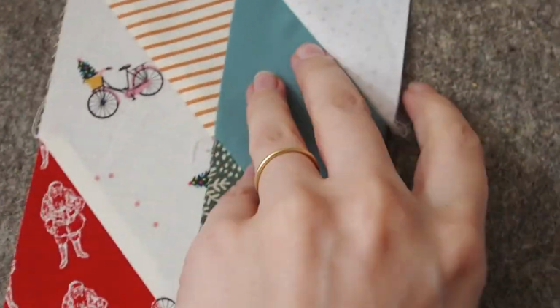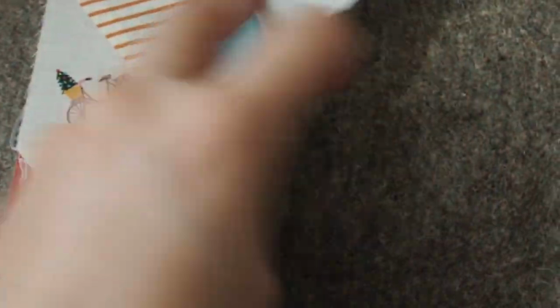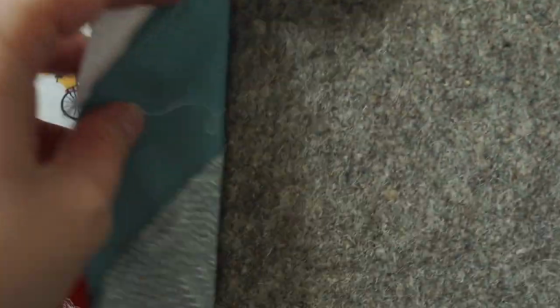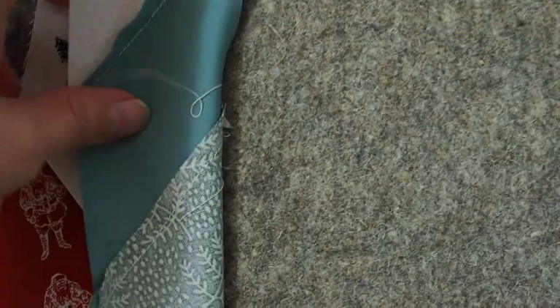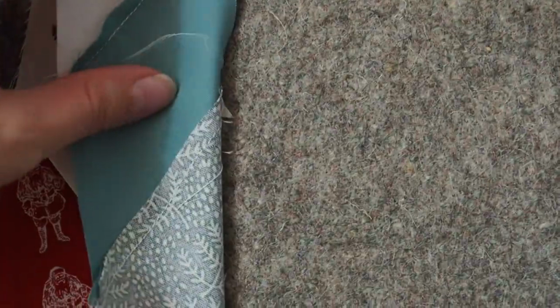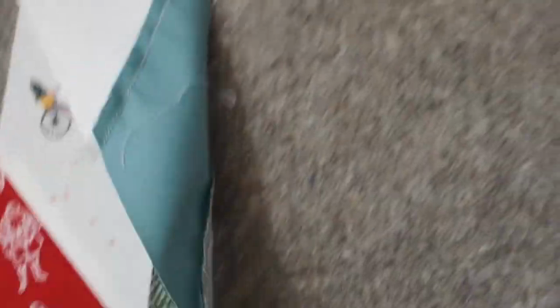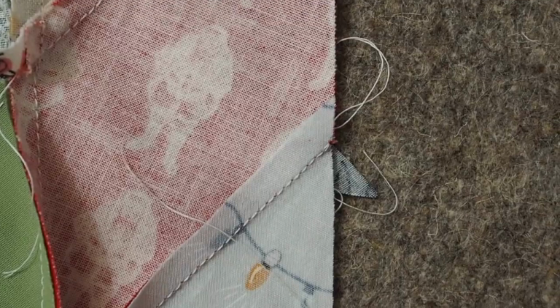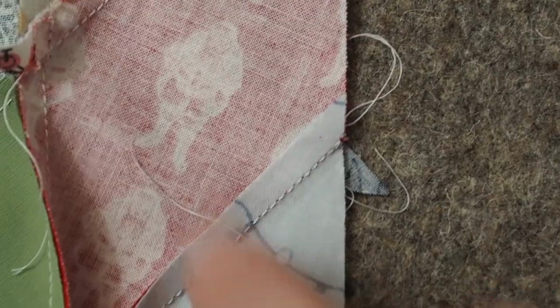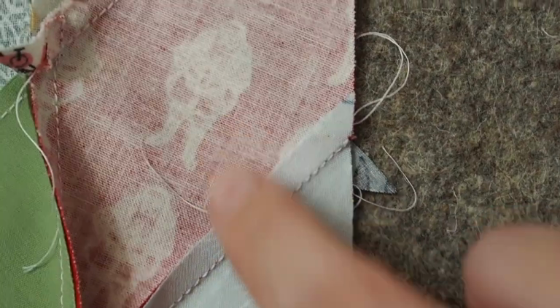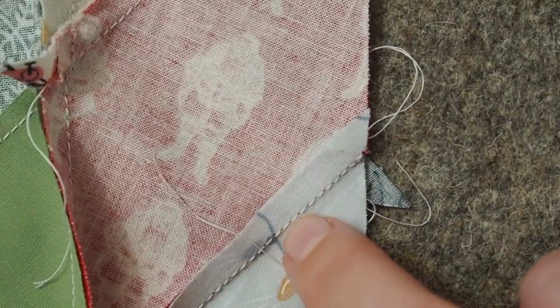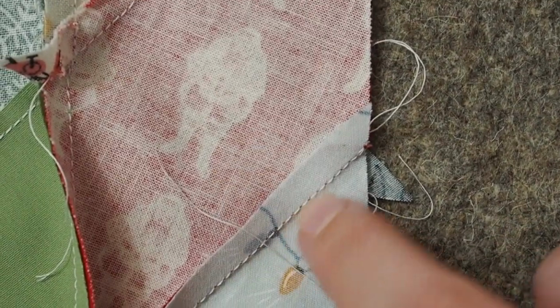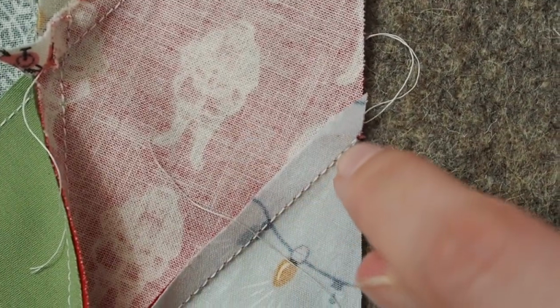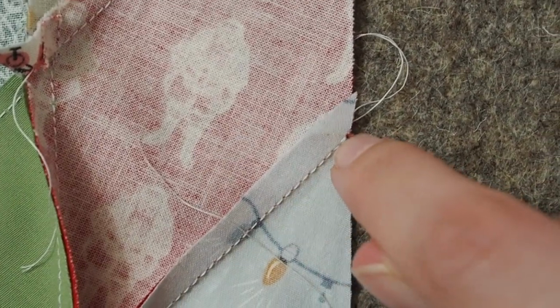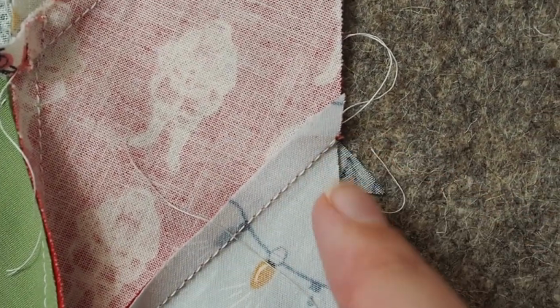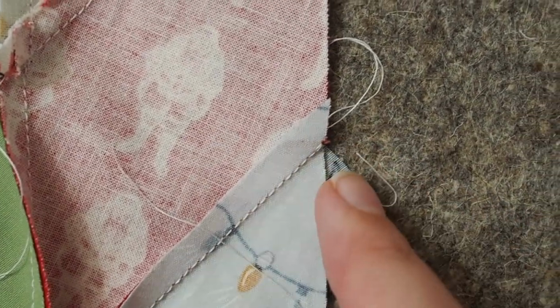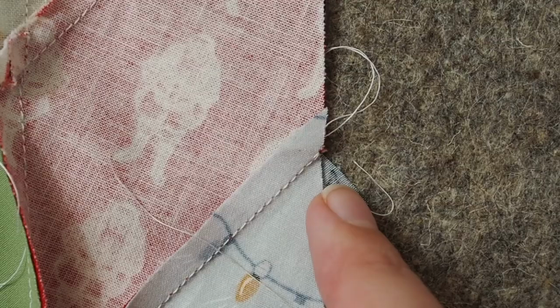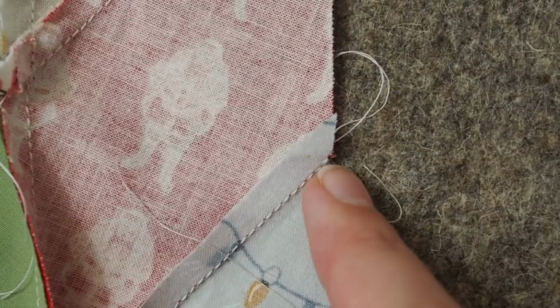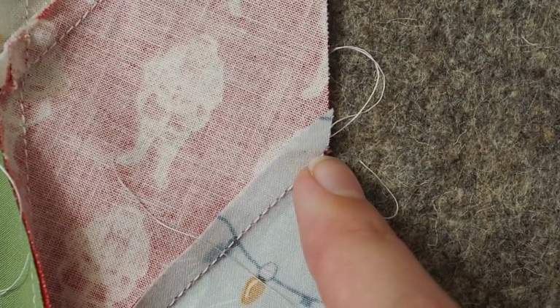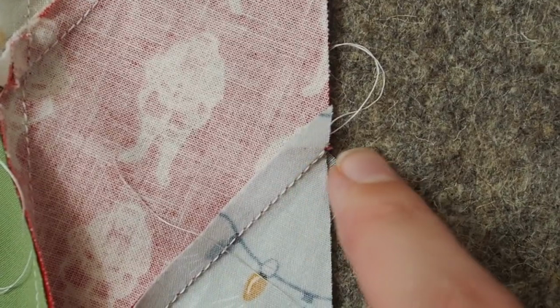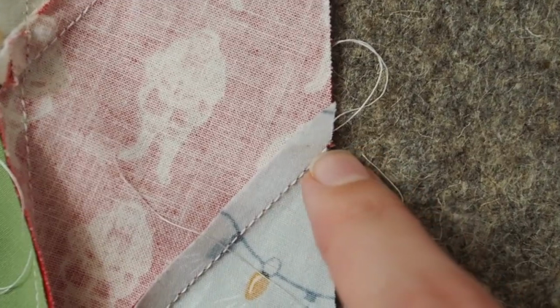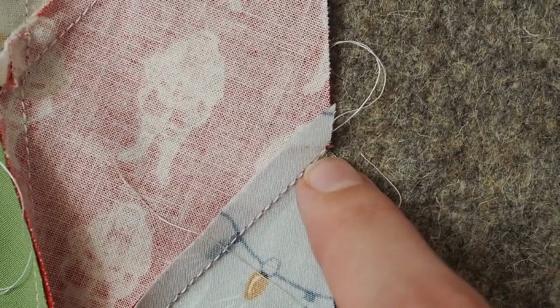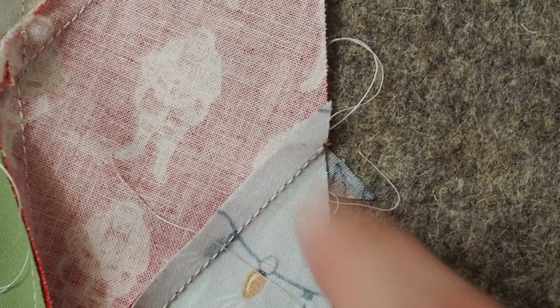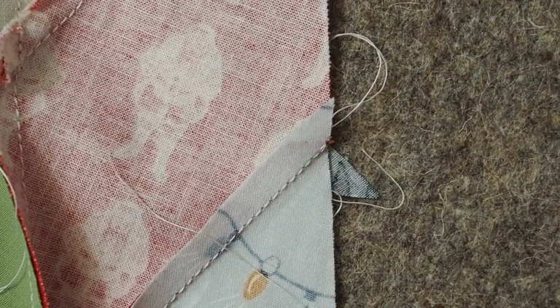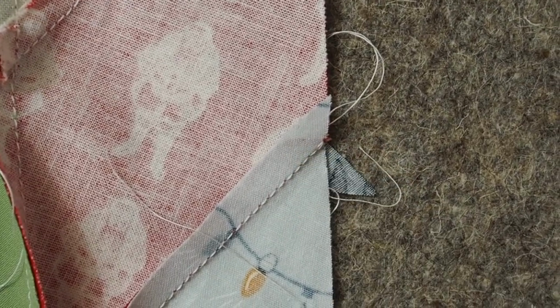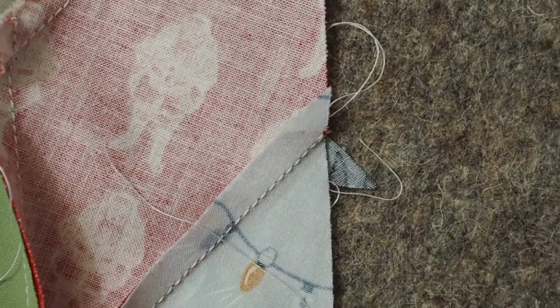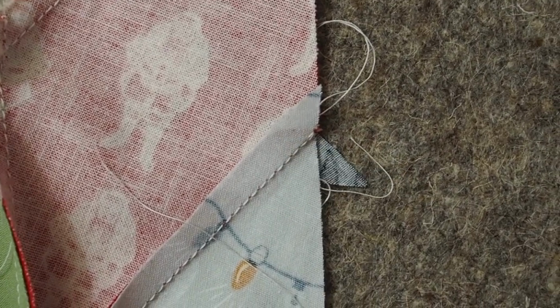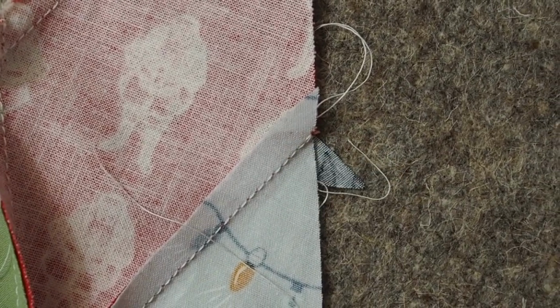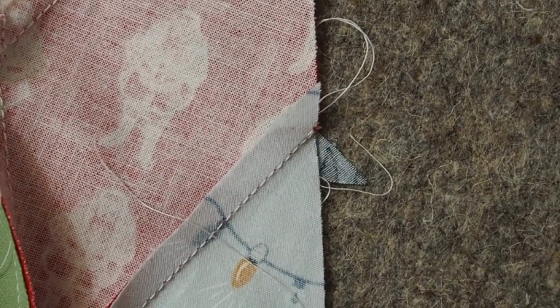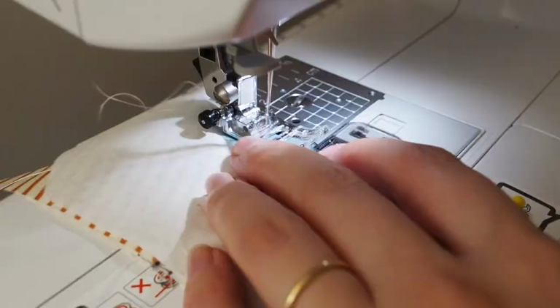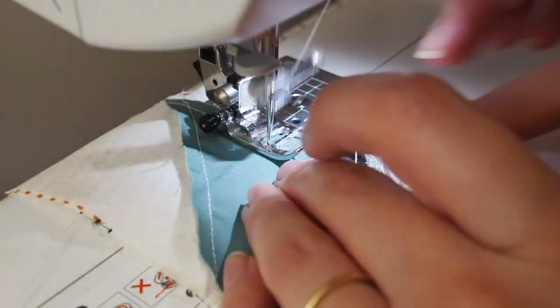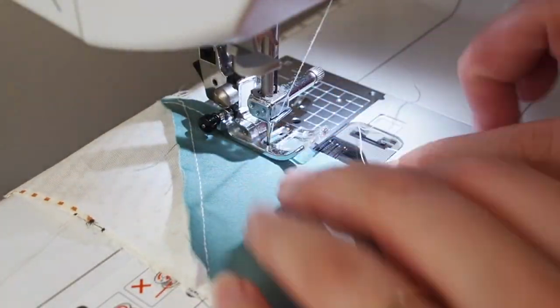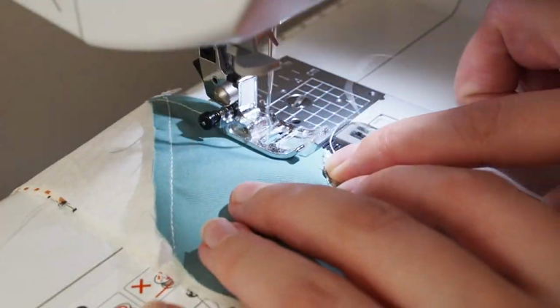You need to fold it over and line up your previous seam line with the extra little triangle part of the other piece. It's a little hard to explain, but when you do it you get your ruler out and you see where the quarter inch lines up and it makes a lot more sense.